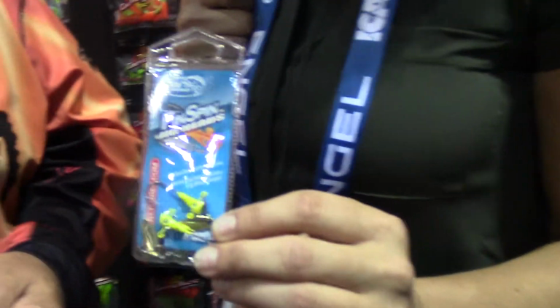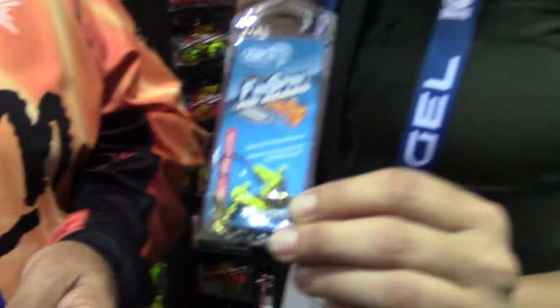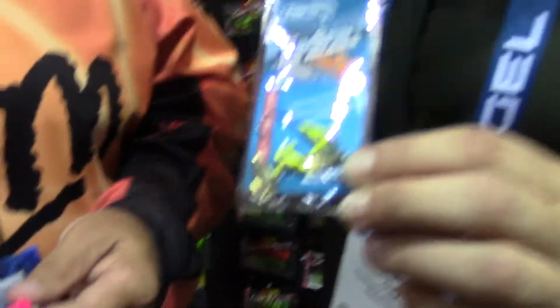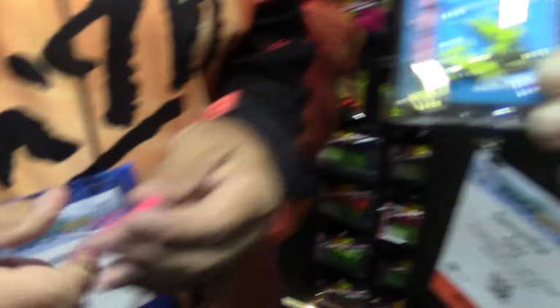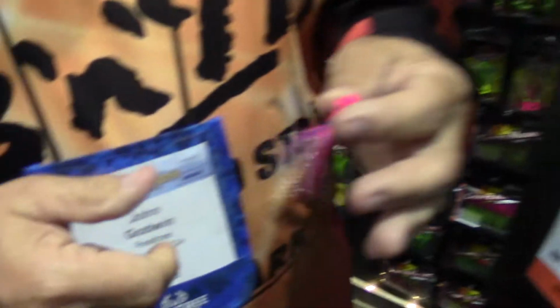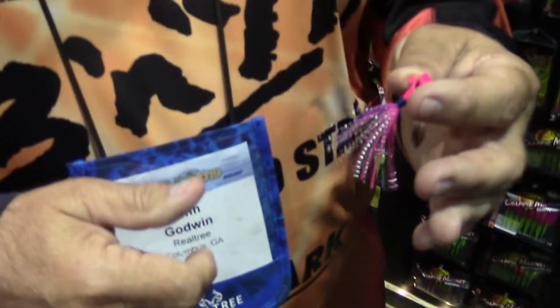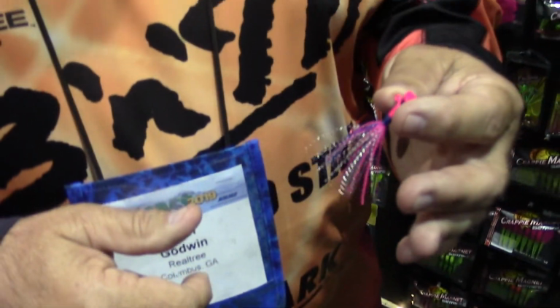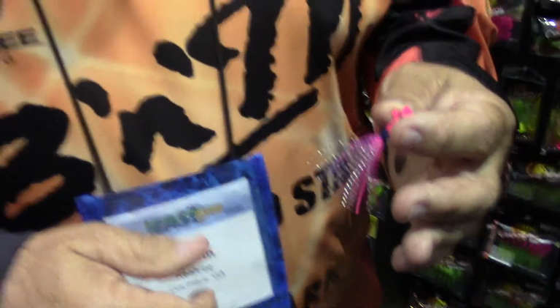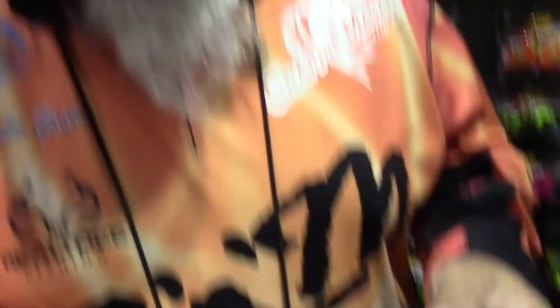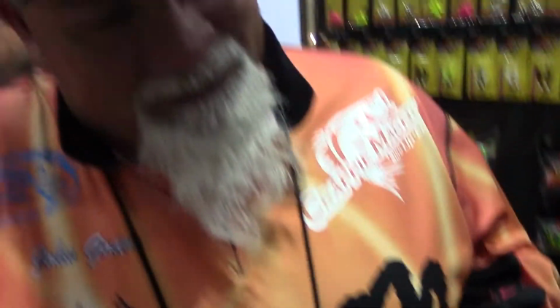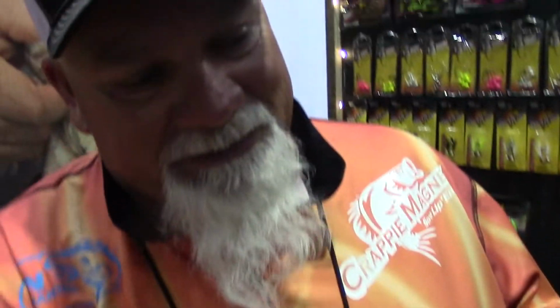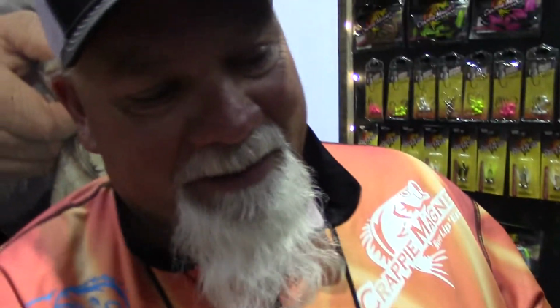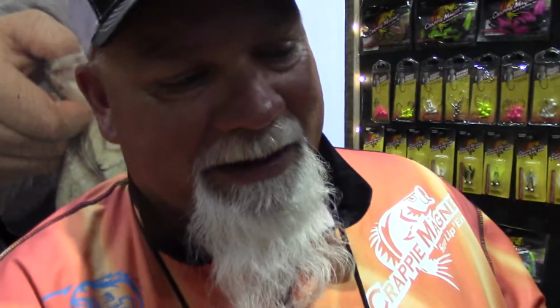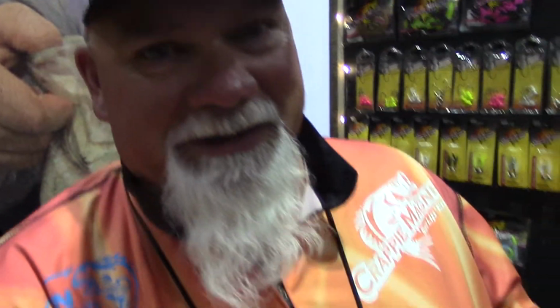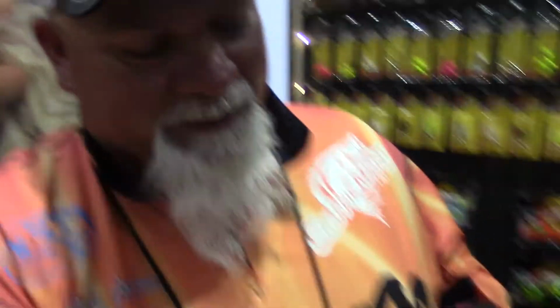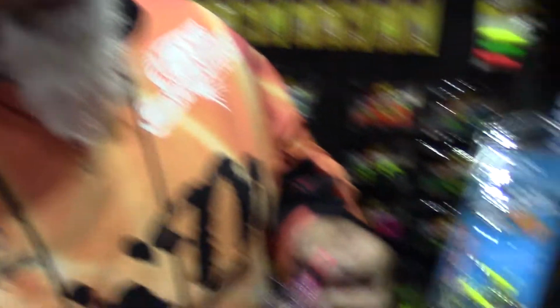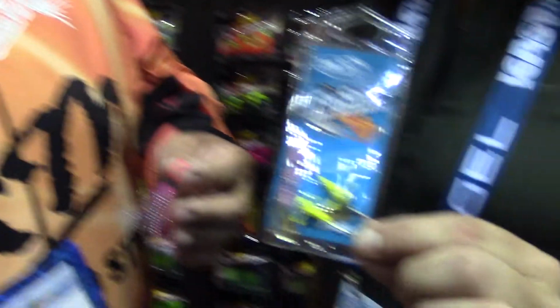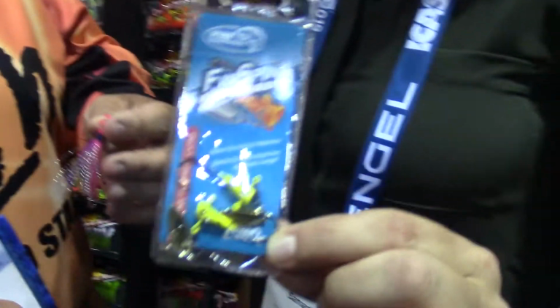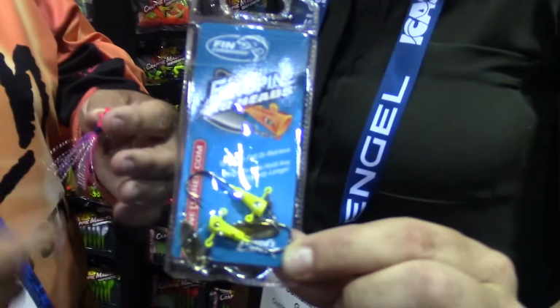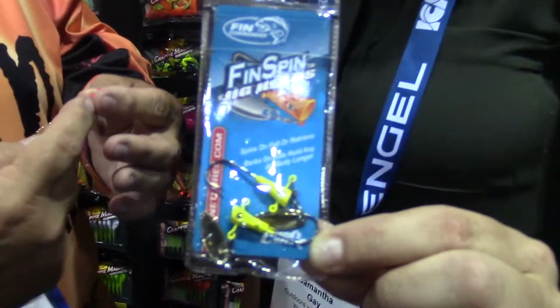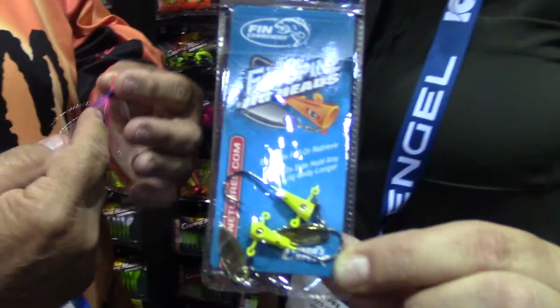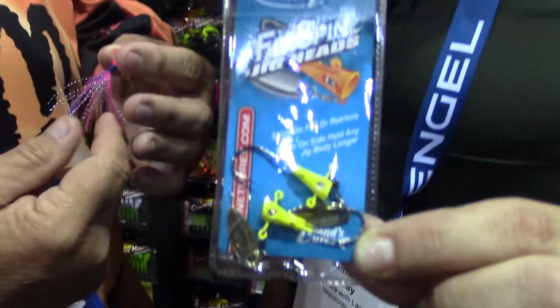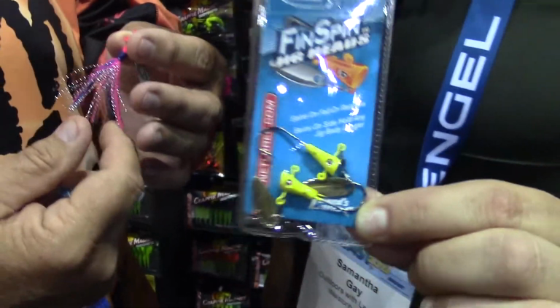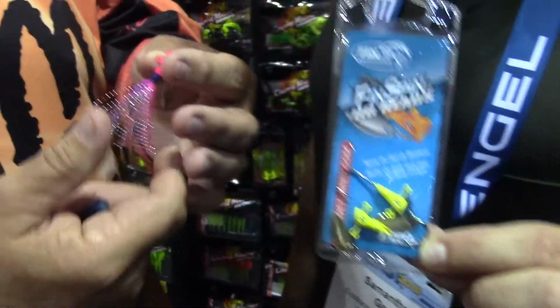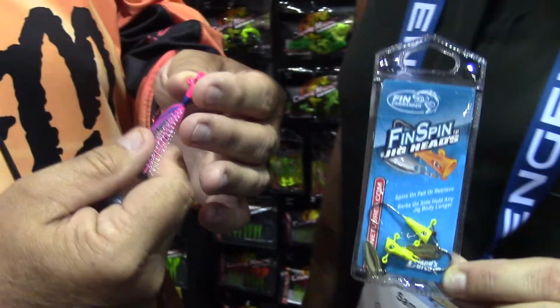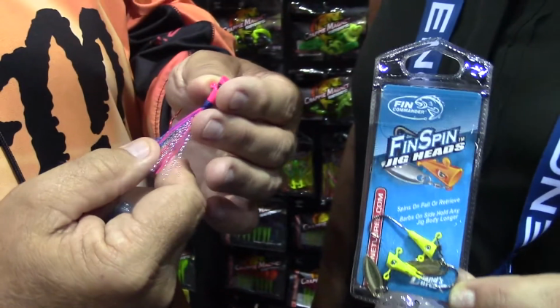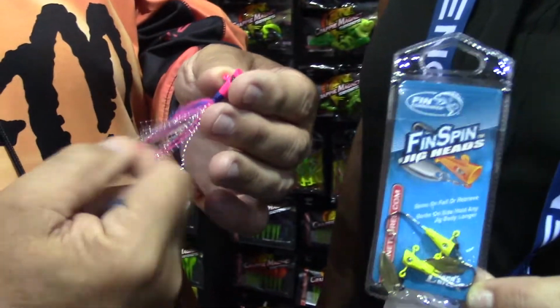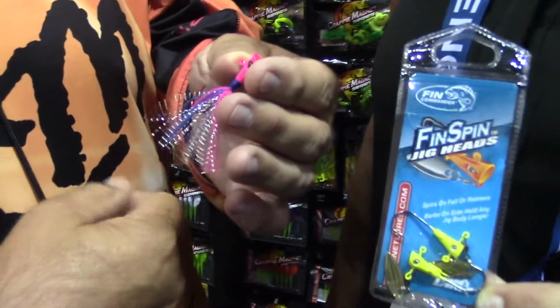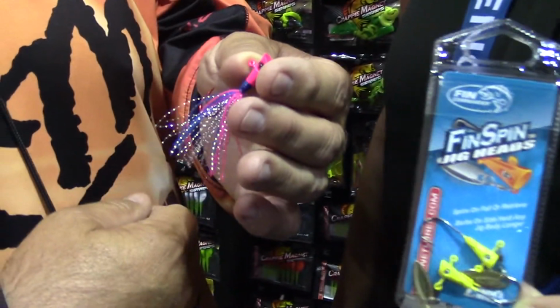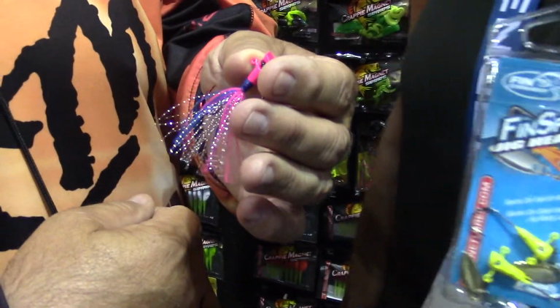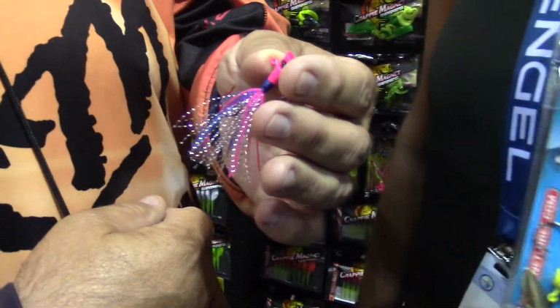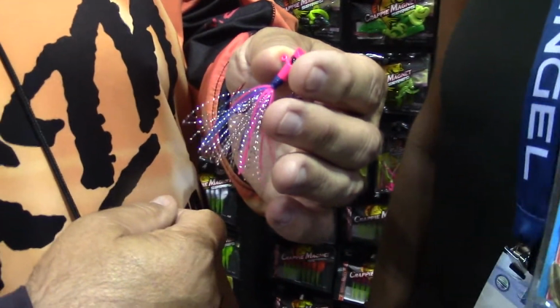I got the Pro Series Fin Spin. This is the same bait as this one but we've added a skirt and tinsel to give it a little bit more flash.